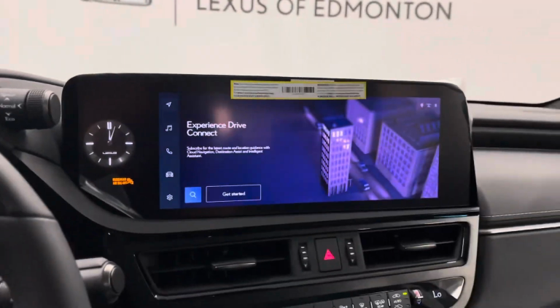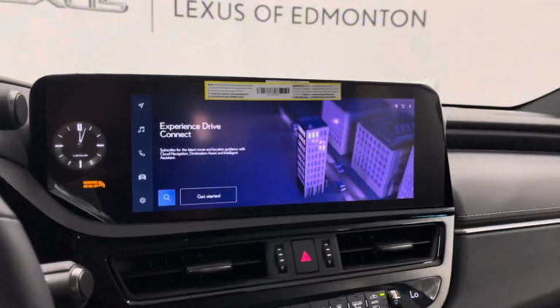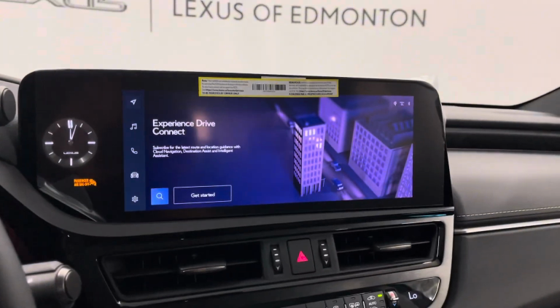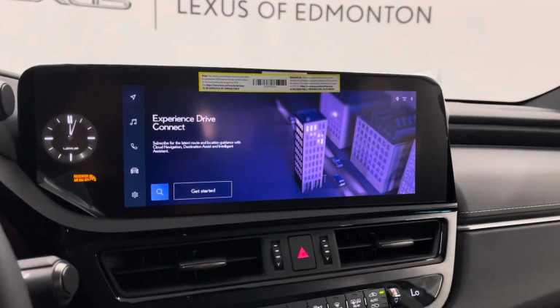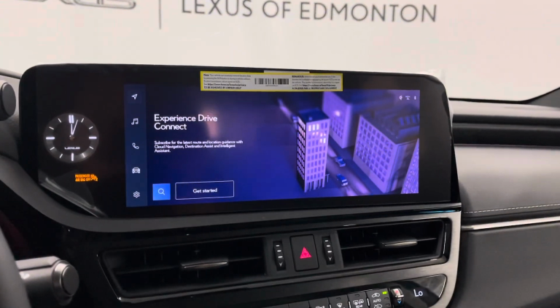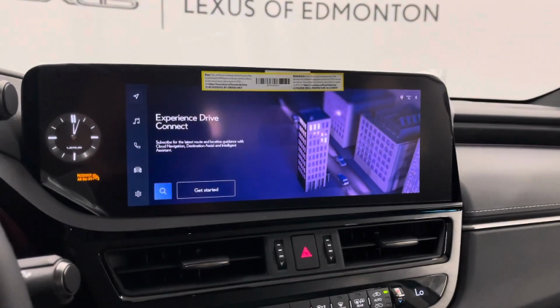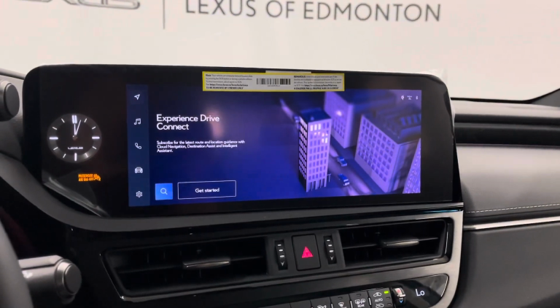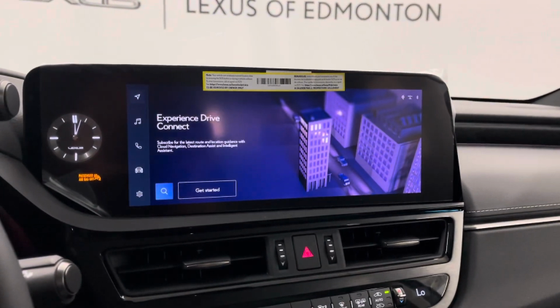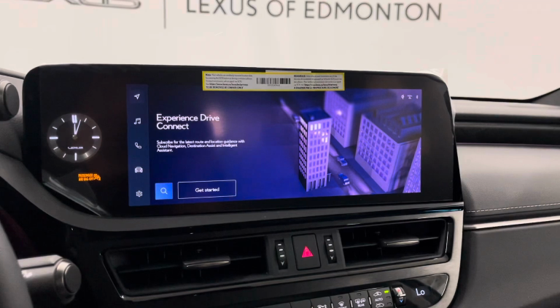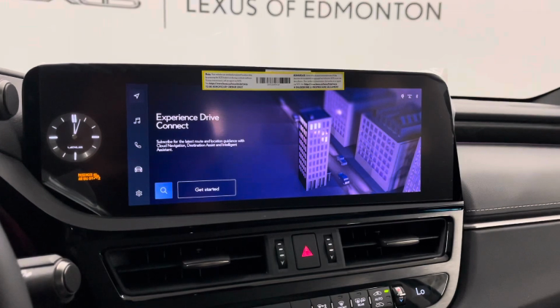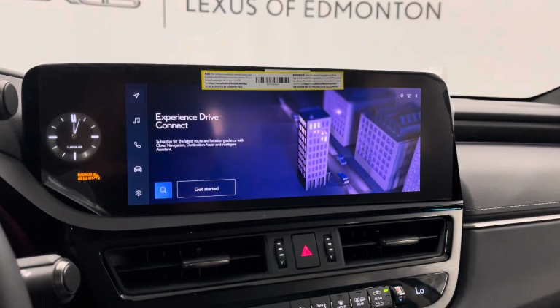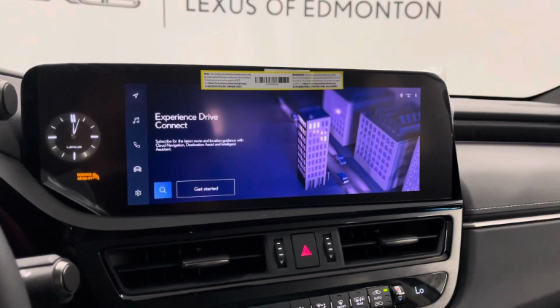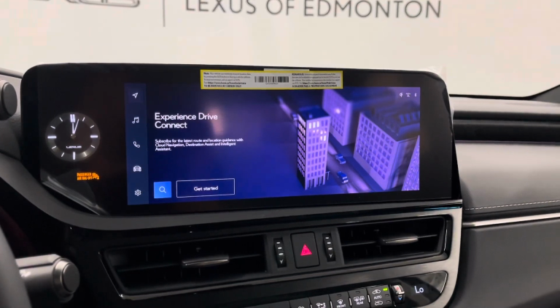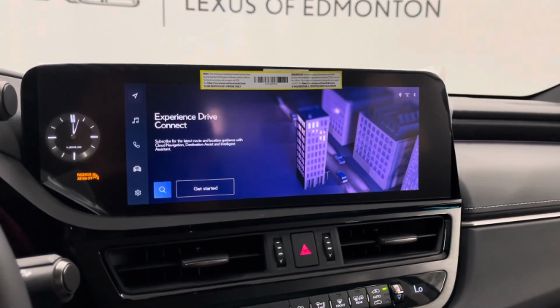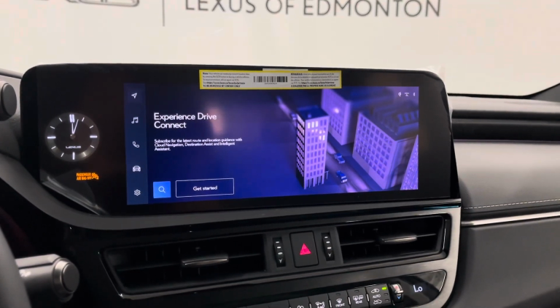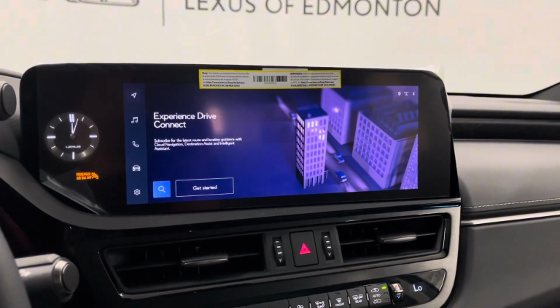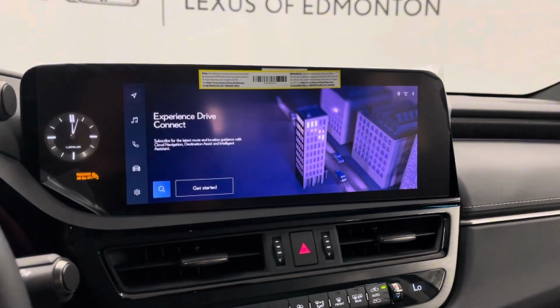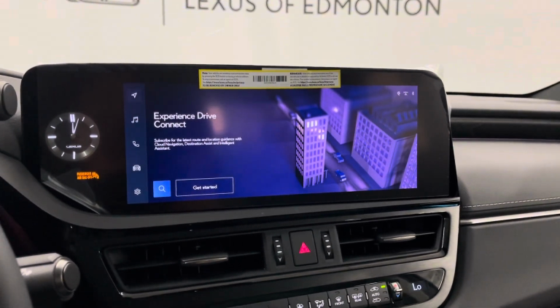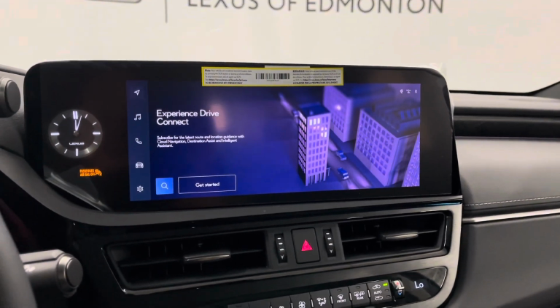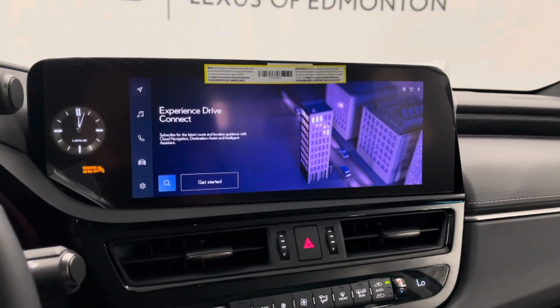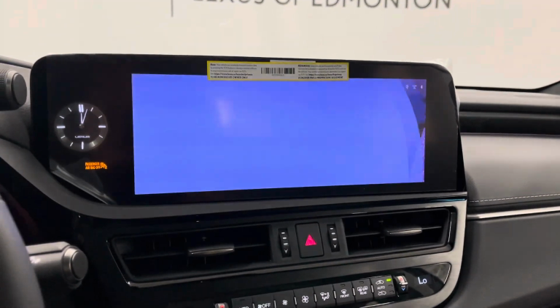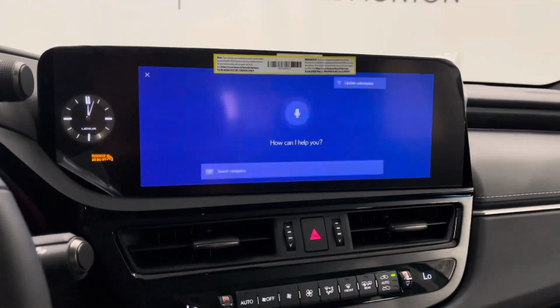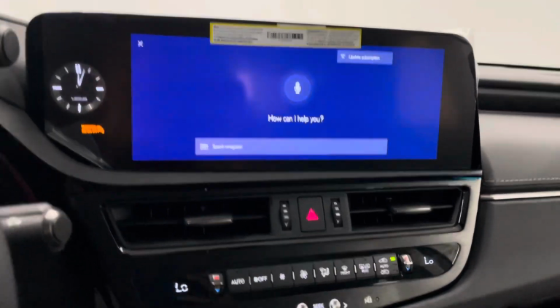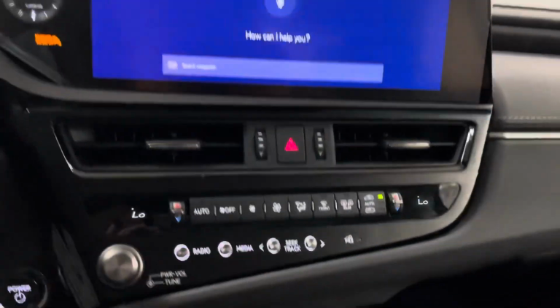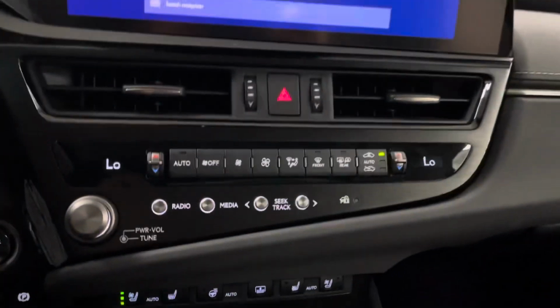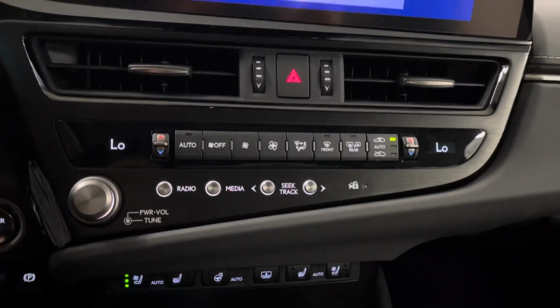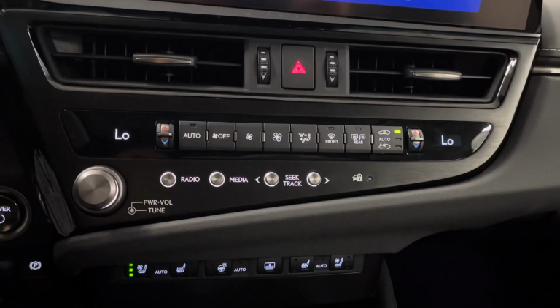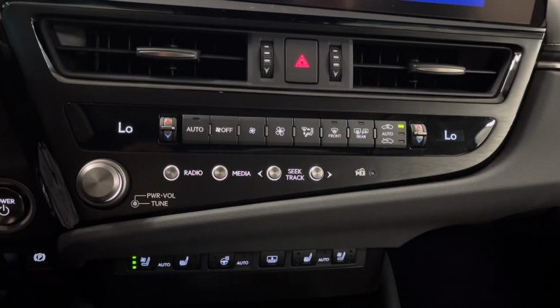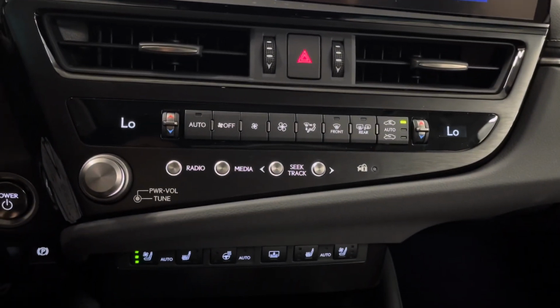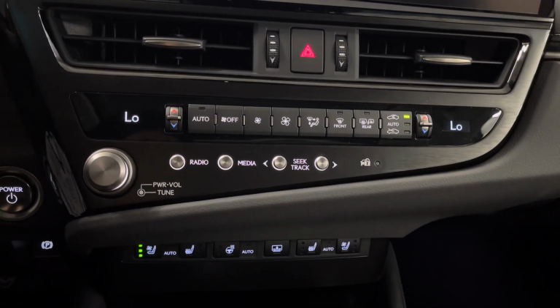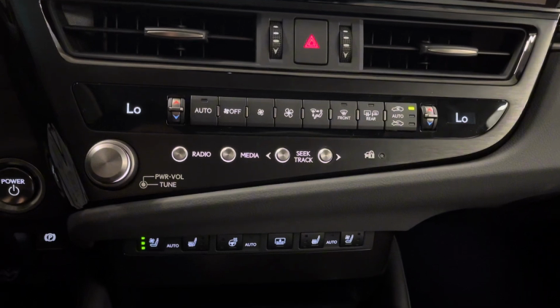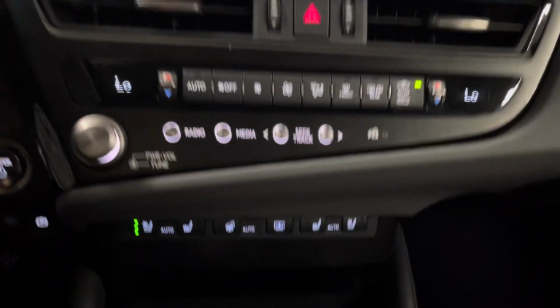You have a touchscreen infotainment display that has your radio, media, navigation, and climate controls as well as Lexus interface. Below is your manual controls for your climate.